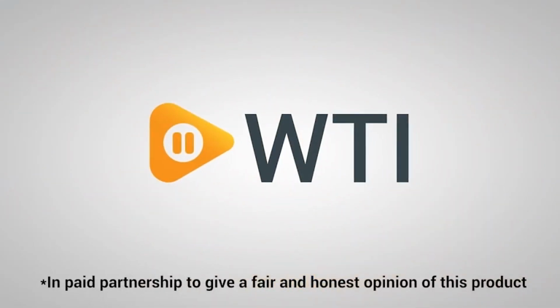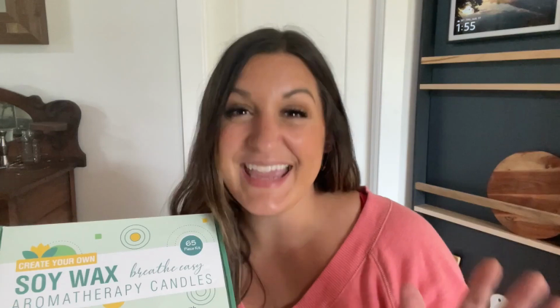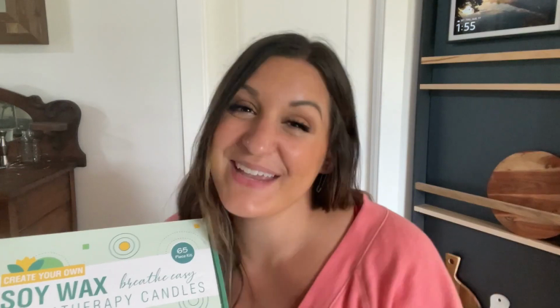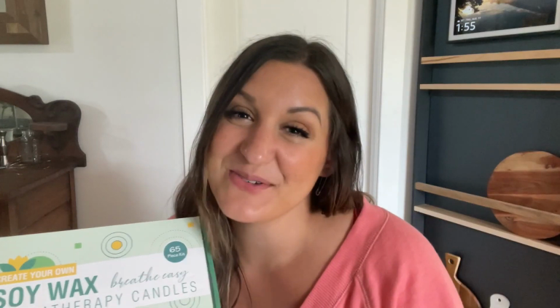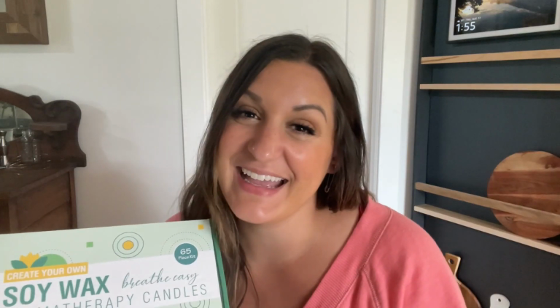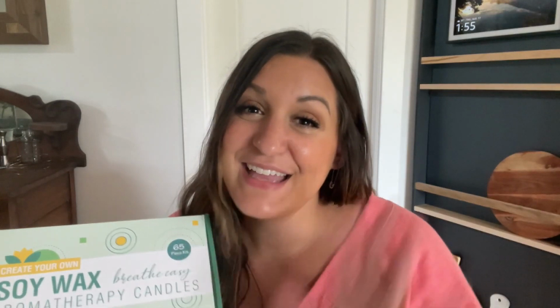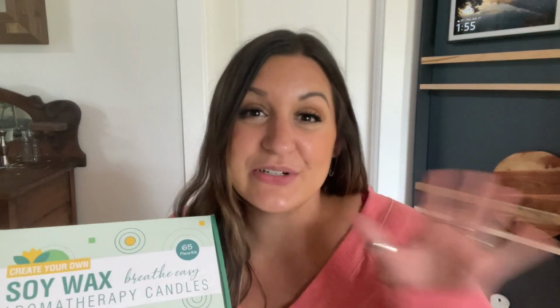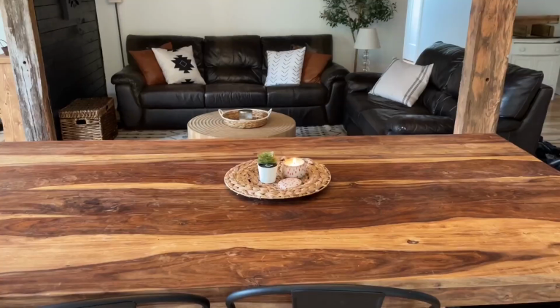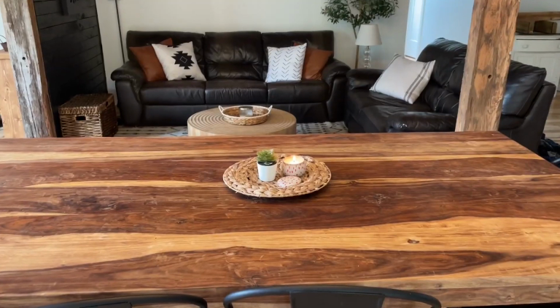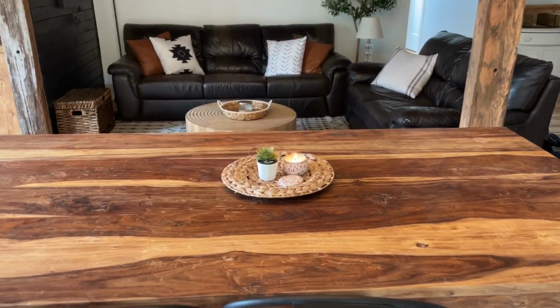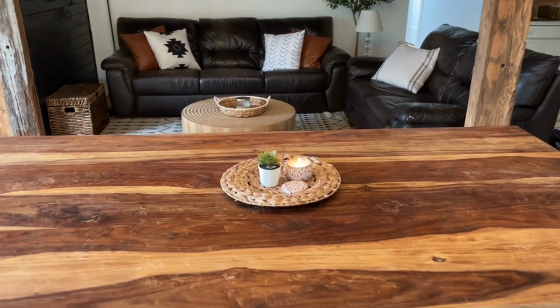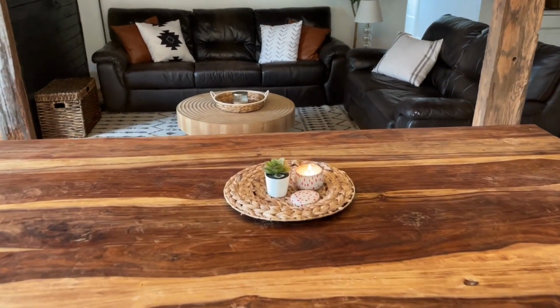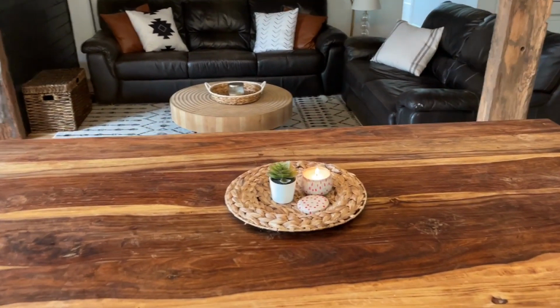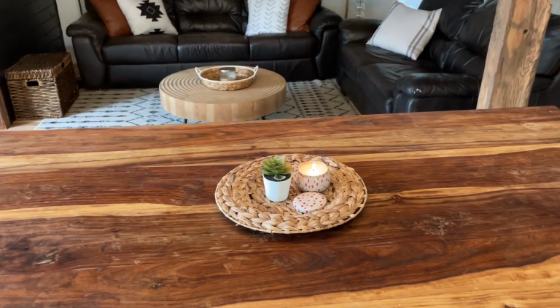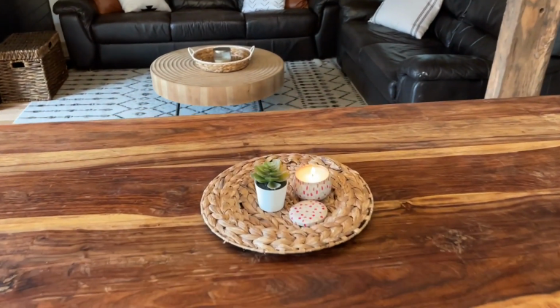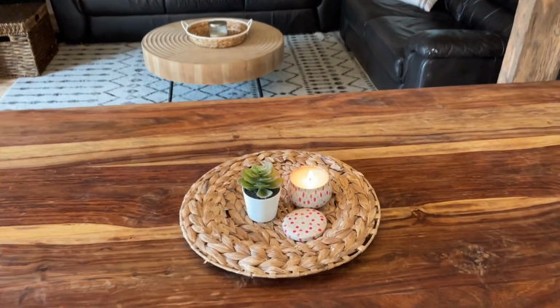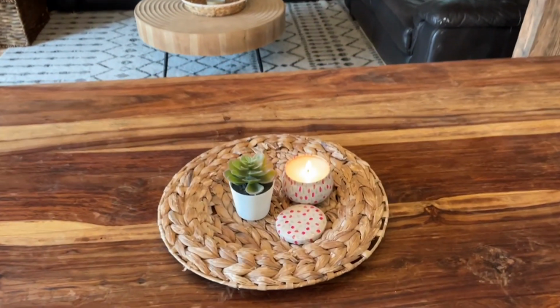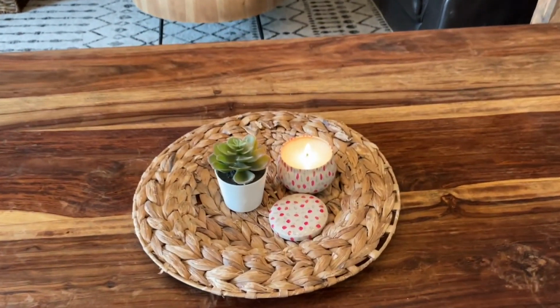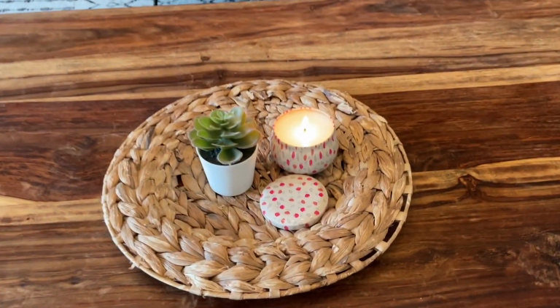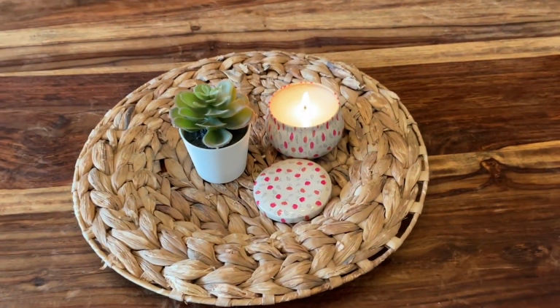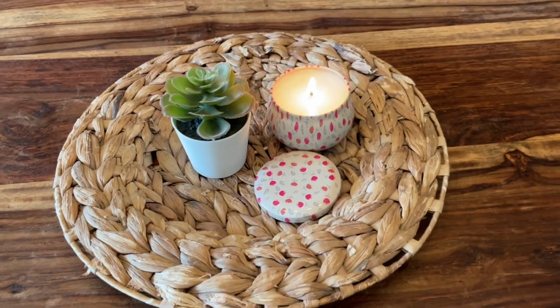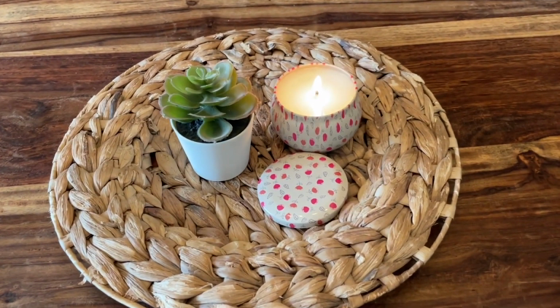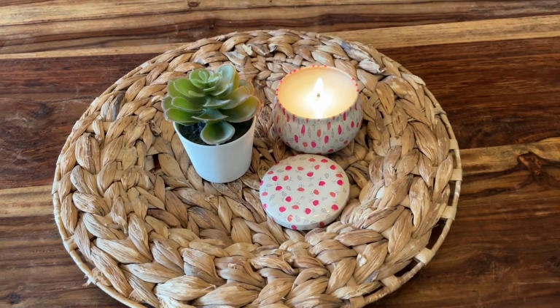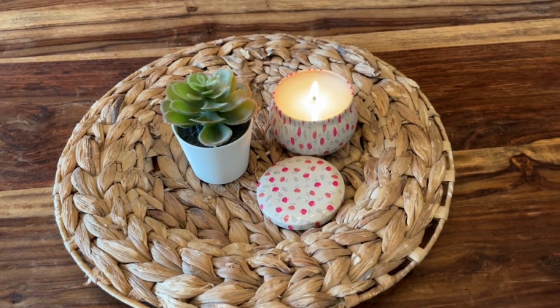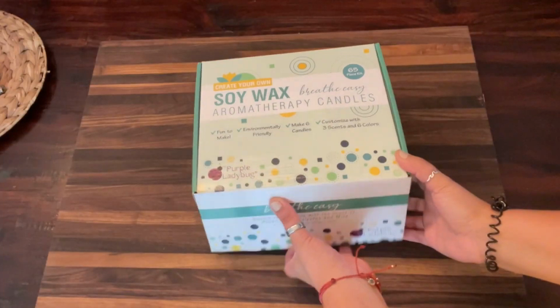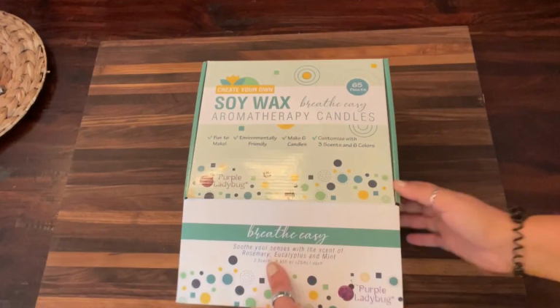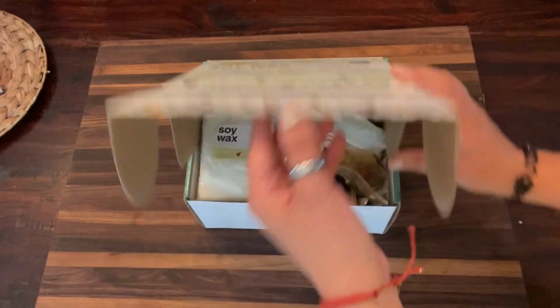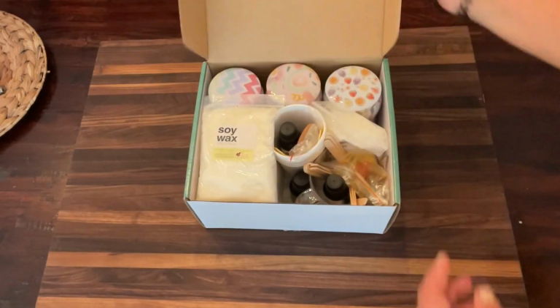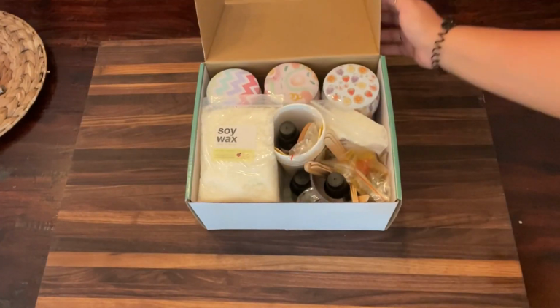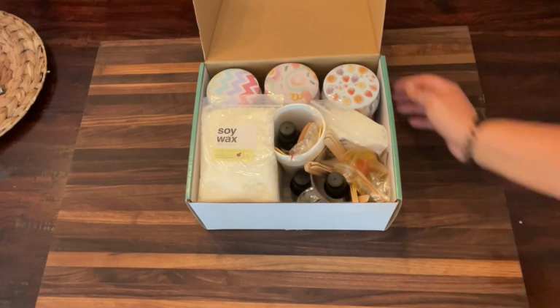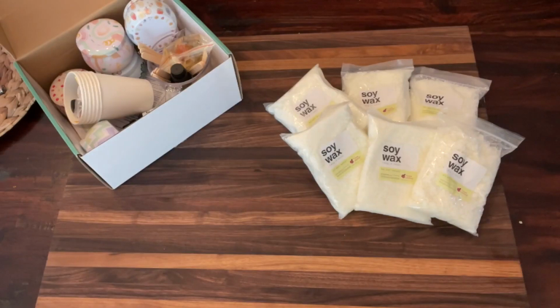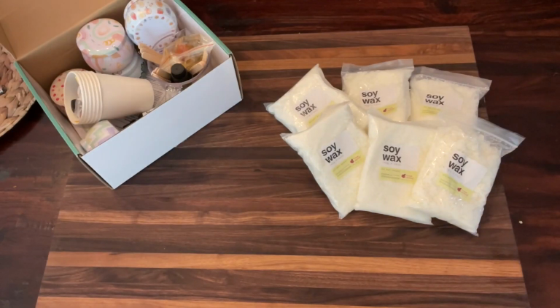Hey, it's Kate with WTI. Burning a candle is one of my favorite things to do to cozy up my house, but even better is making your own candles to burn. This is my first time doing this and it was so much fun and way easier than I thought.